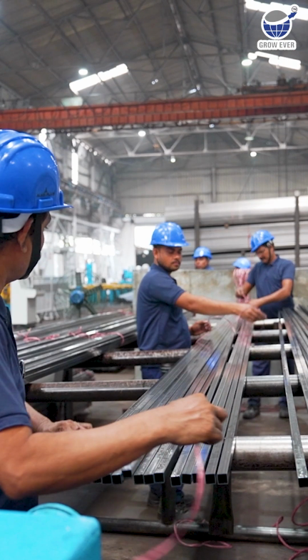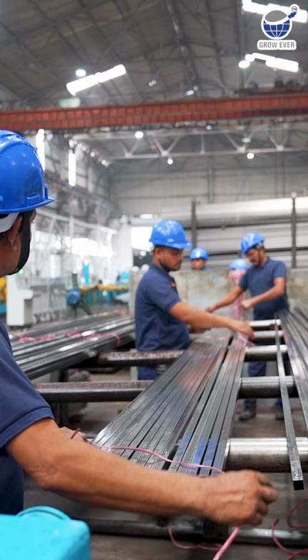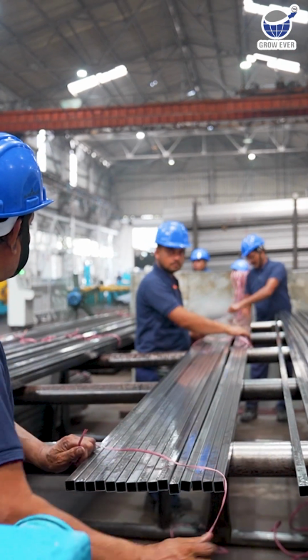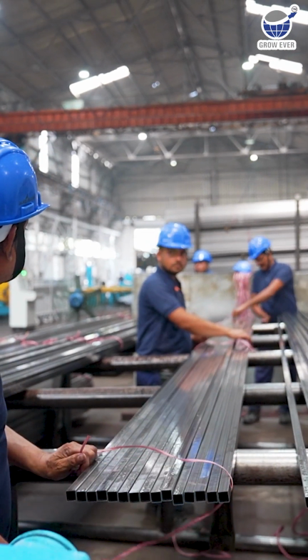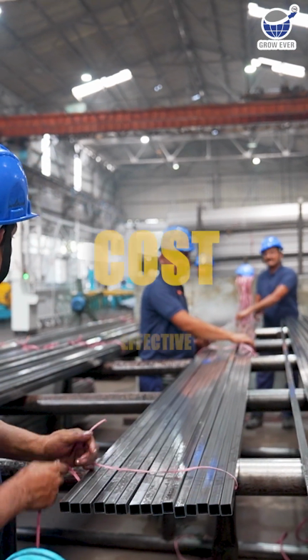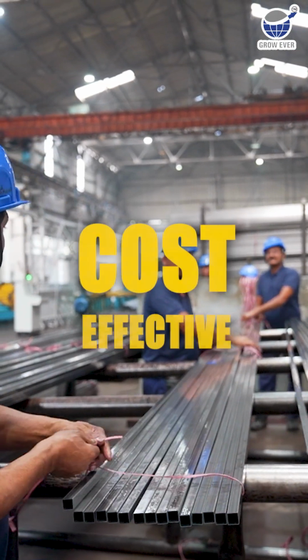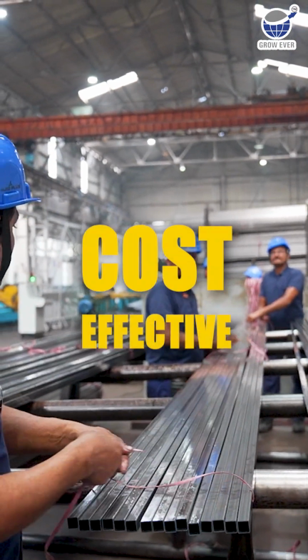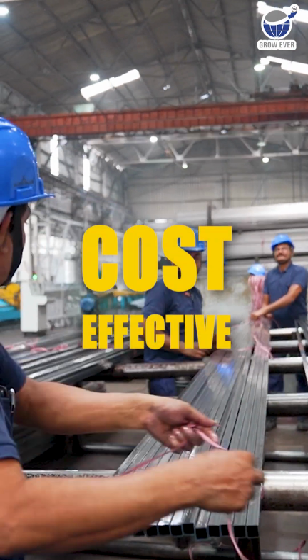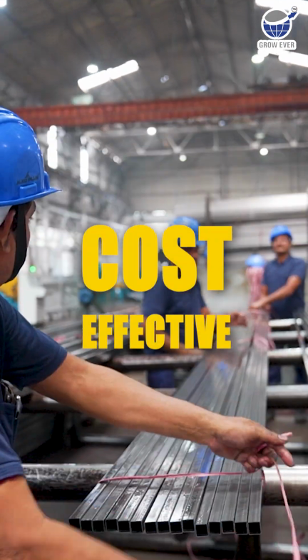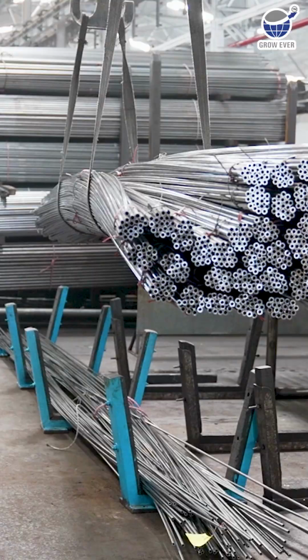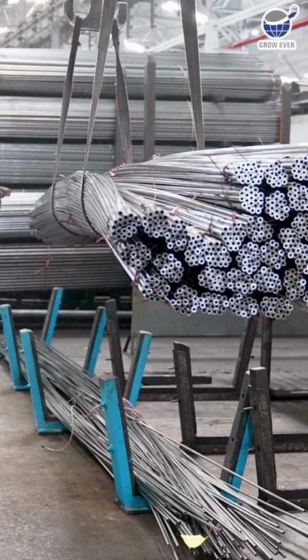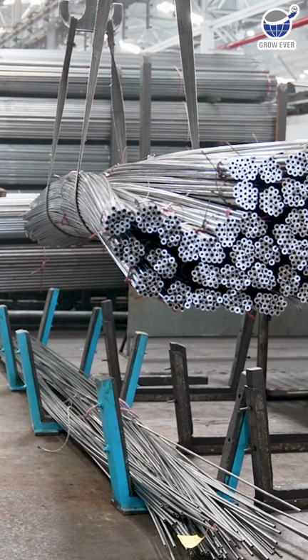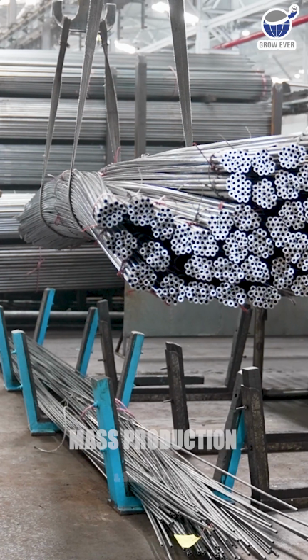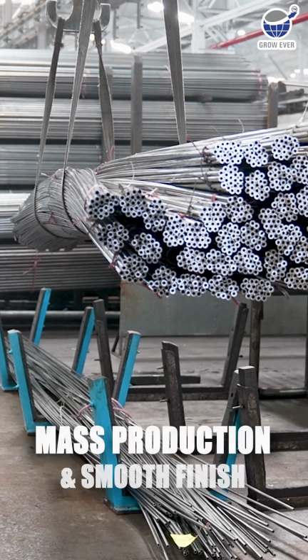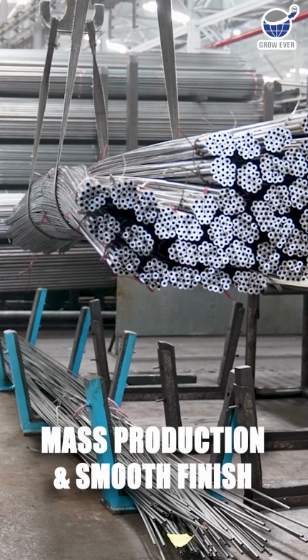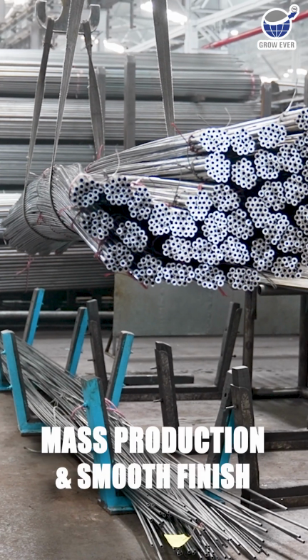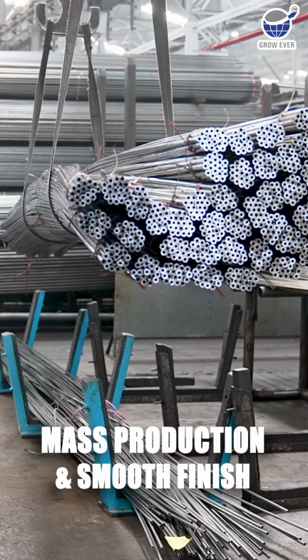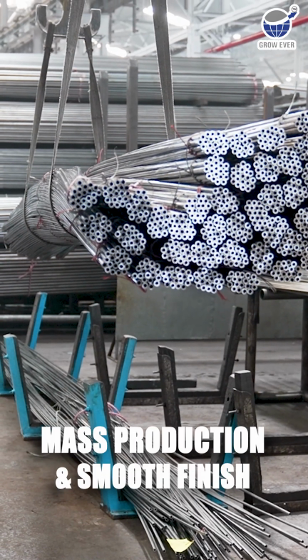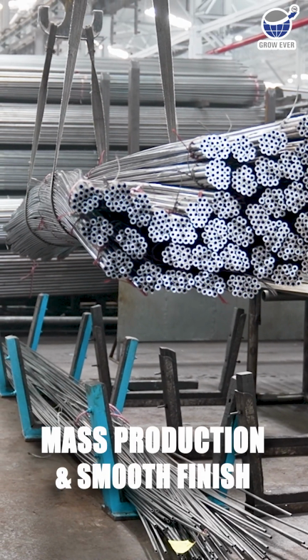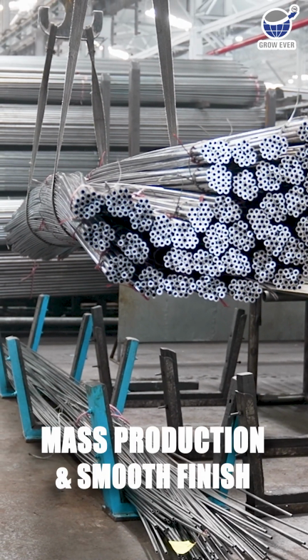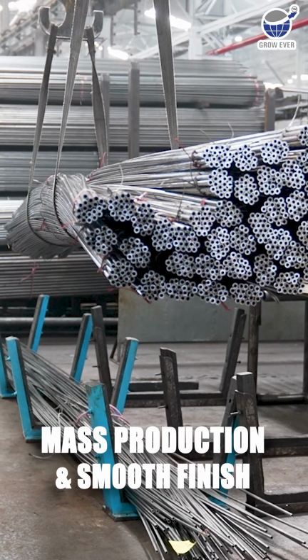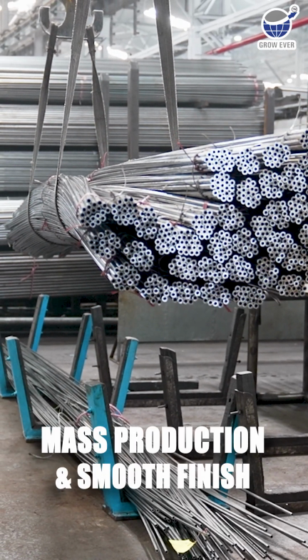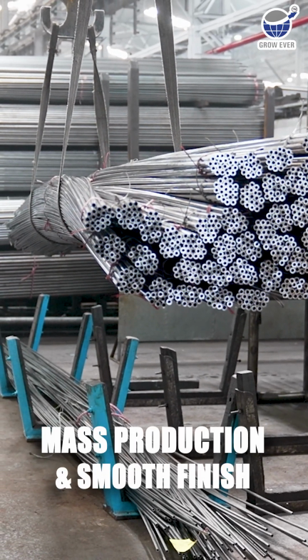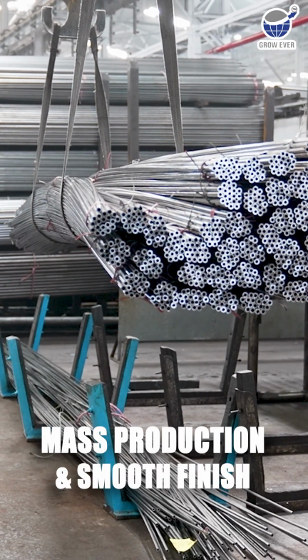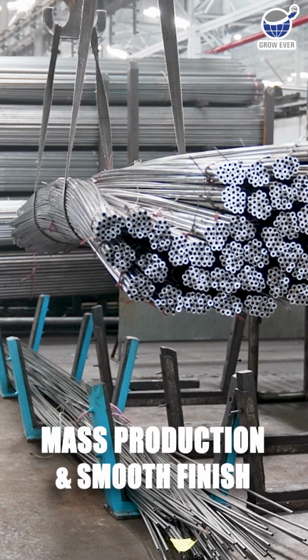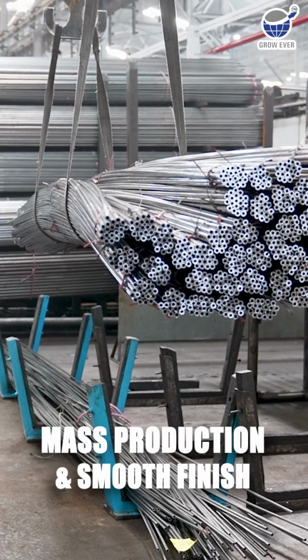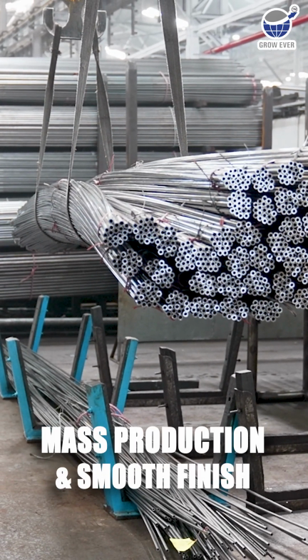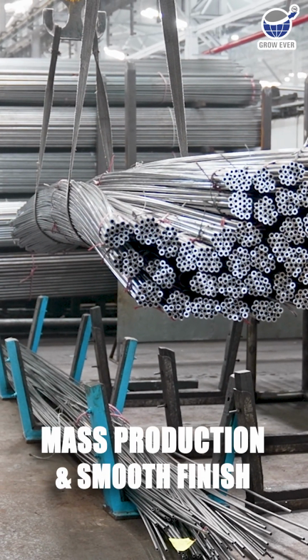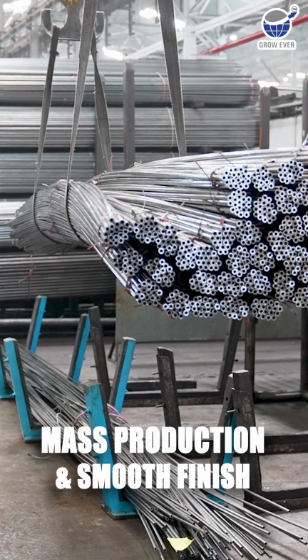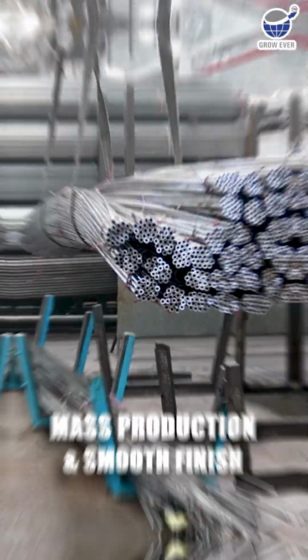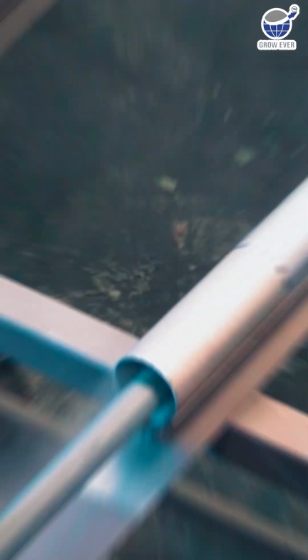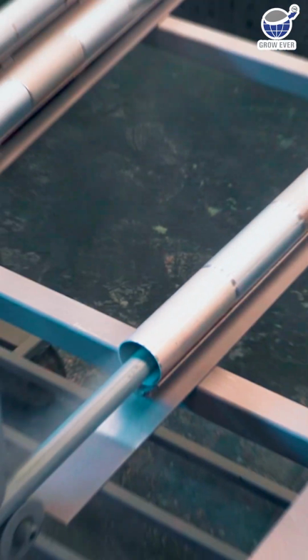ERW tubes are more cost-effective, perfect for mass production, and offer a generally smooth finish with a visible weld bead.